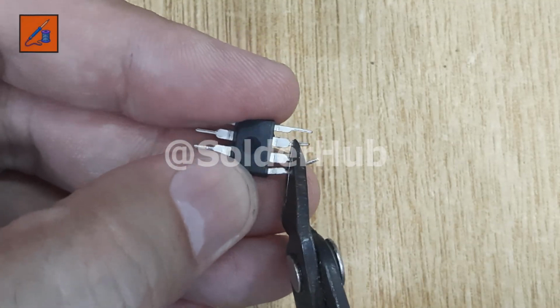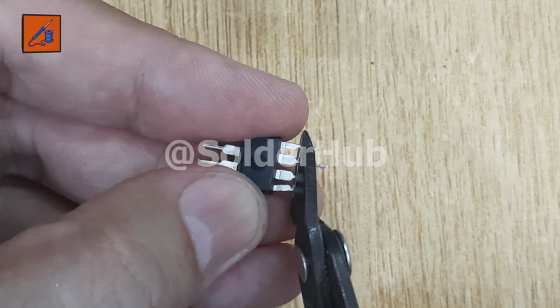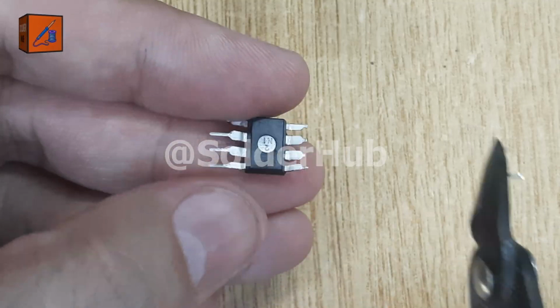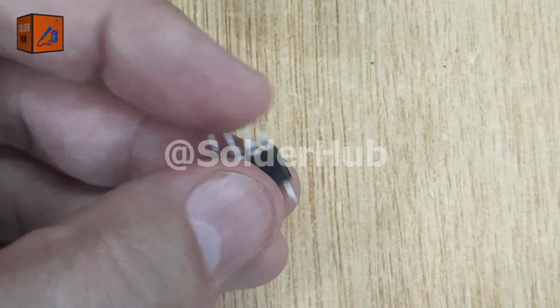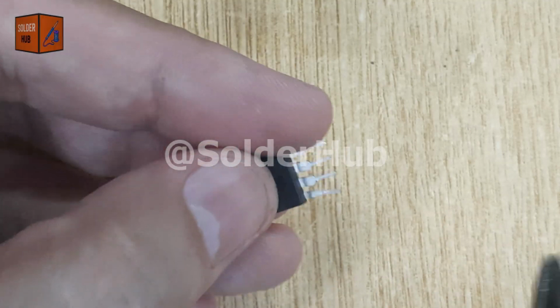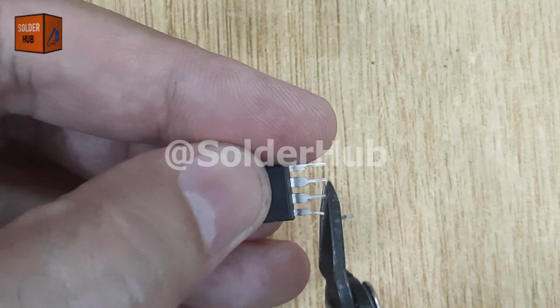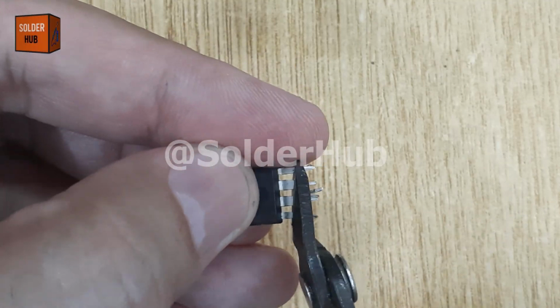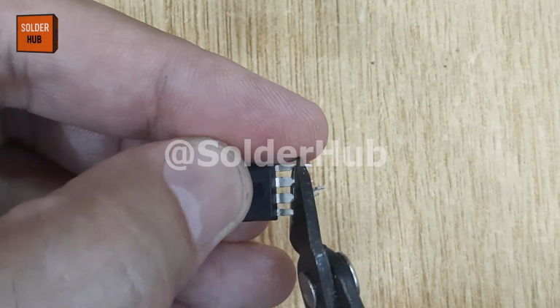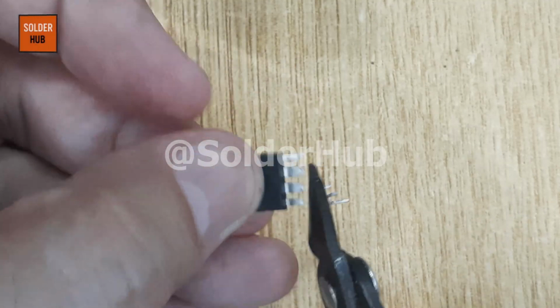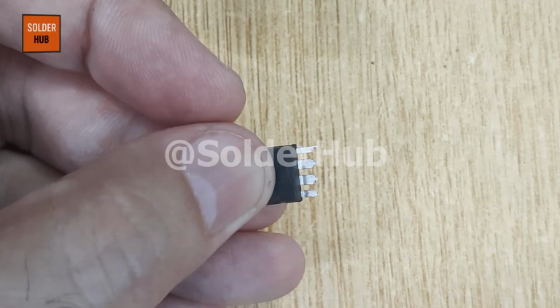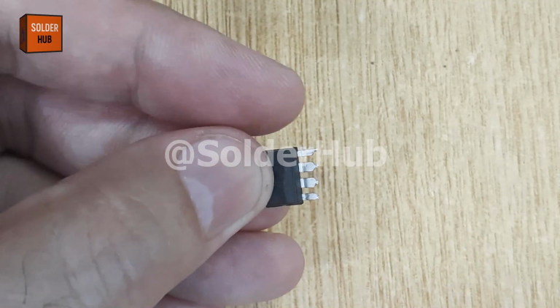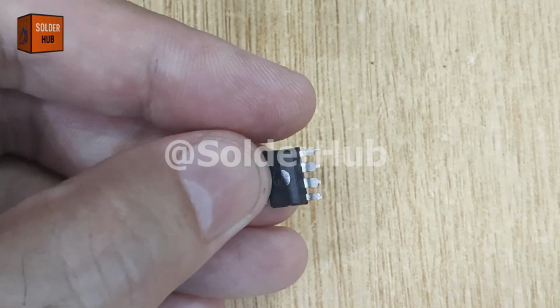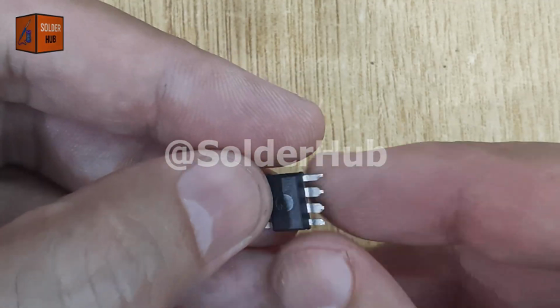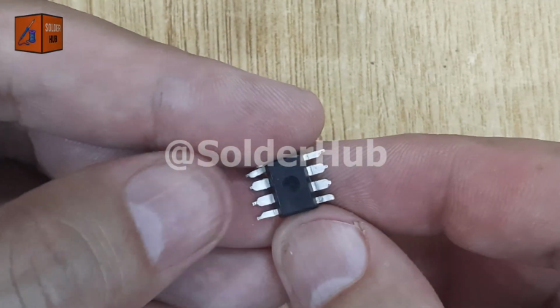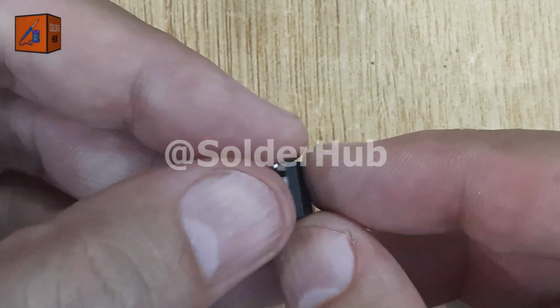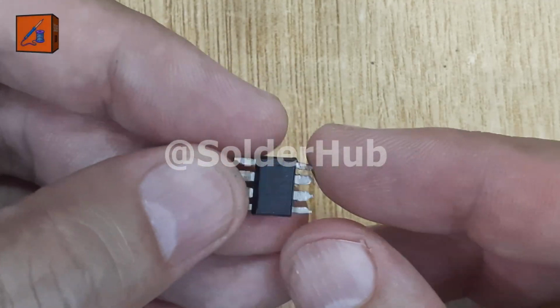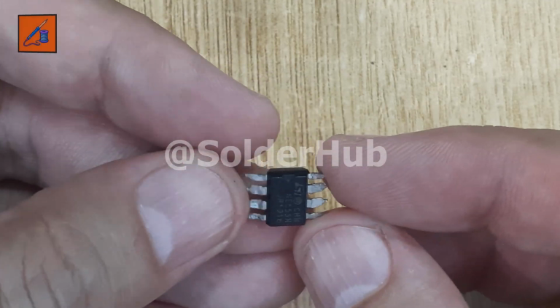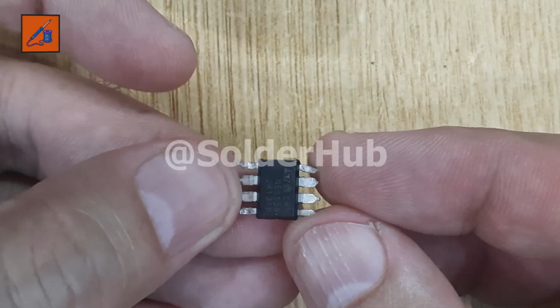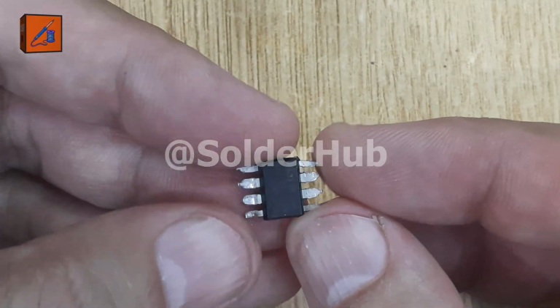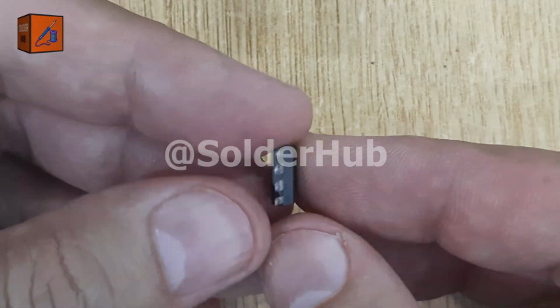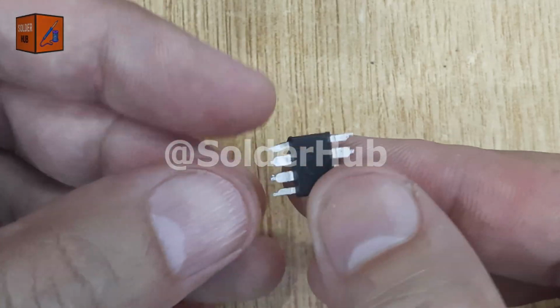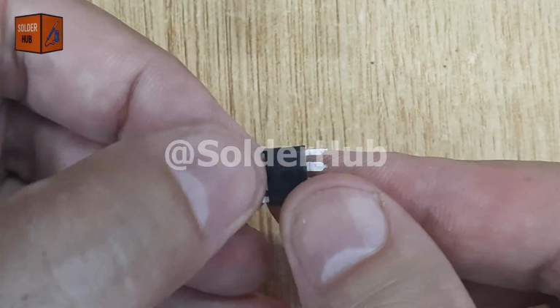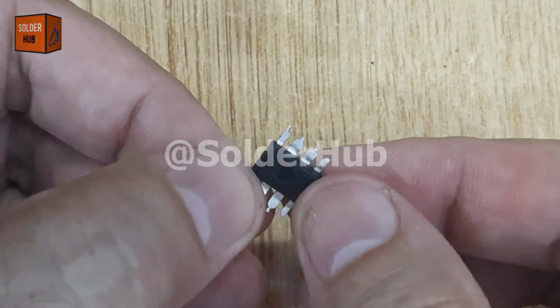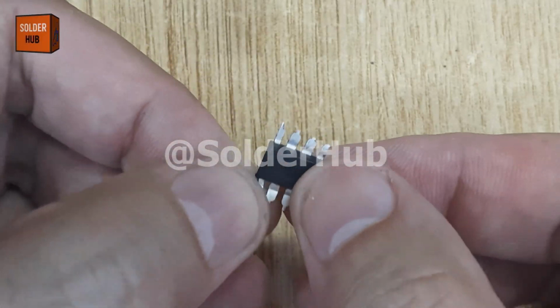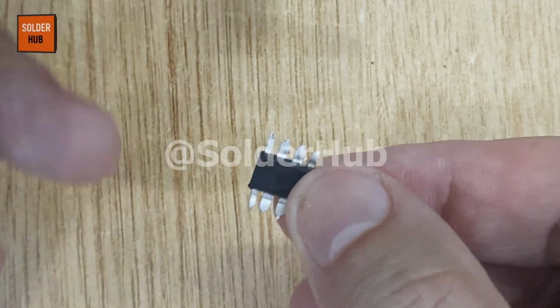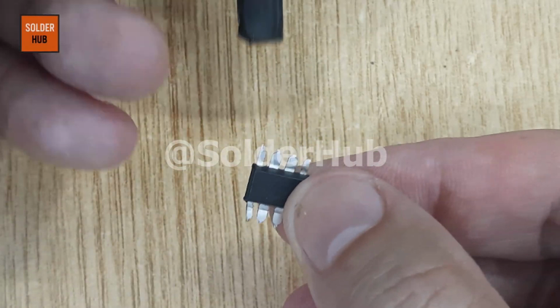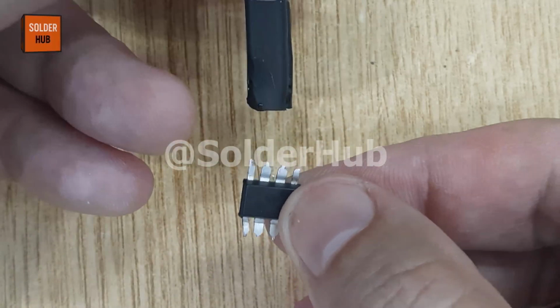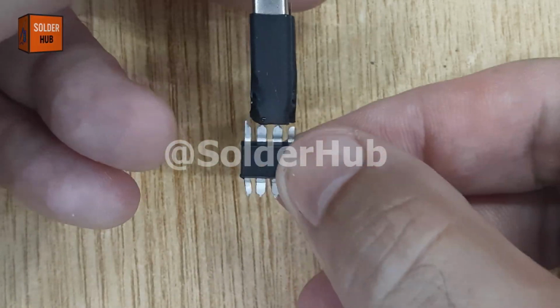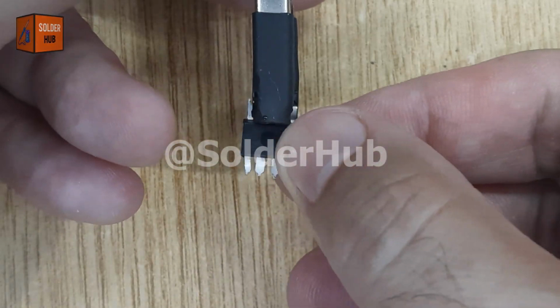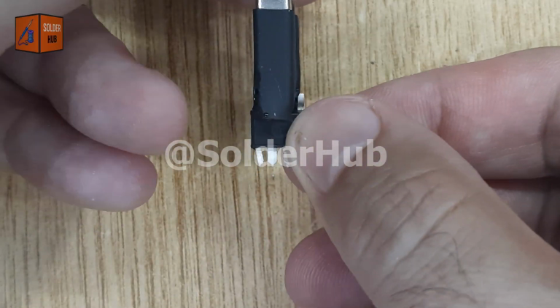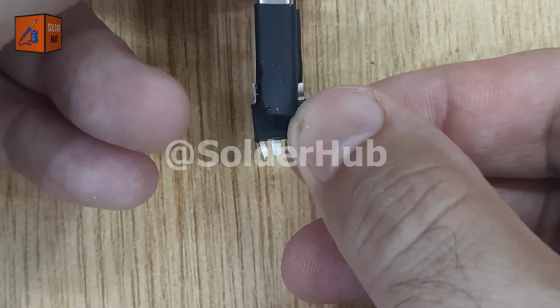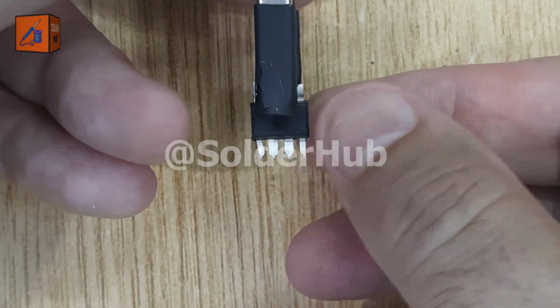The first component we'll use is the 555 timer IC, which is widely used in electronics for timing applications. I'll start by trimming all of its pins to make them neat and manageable for soldering.